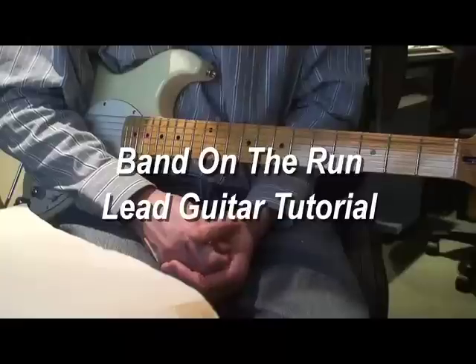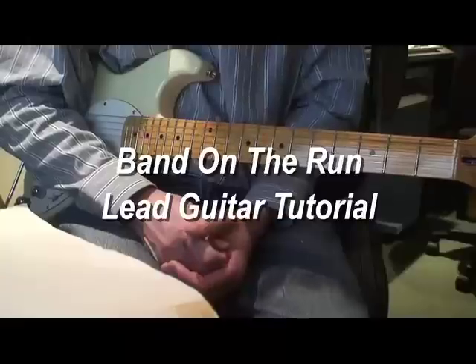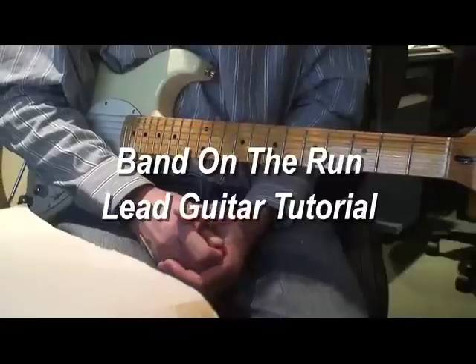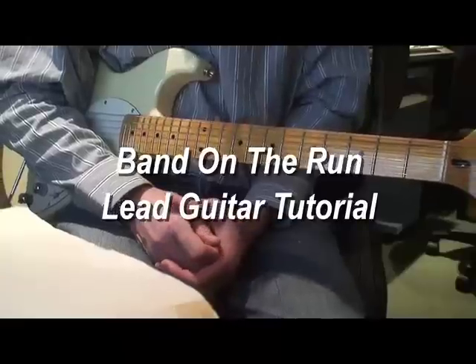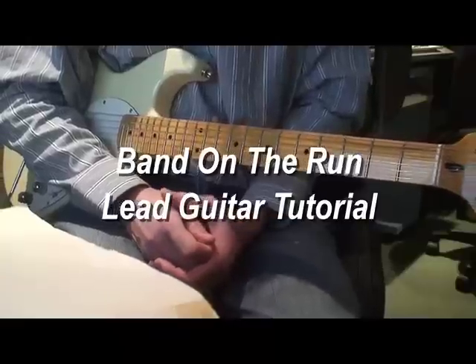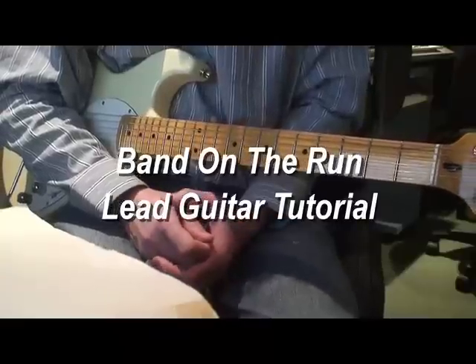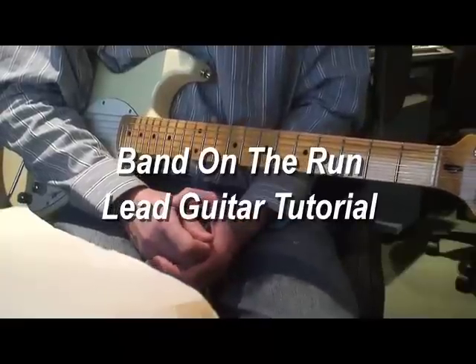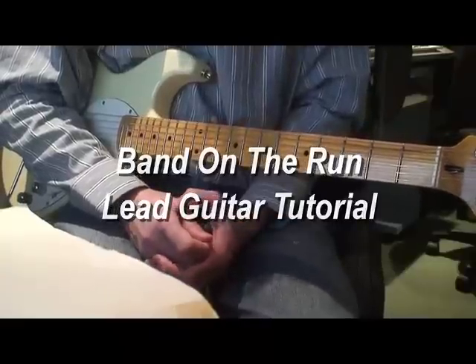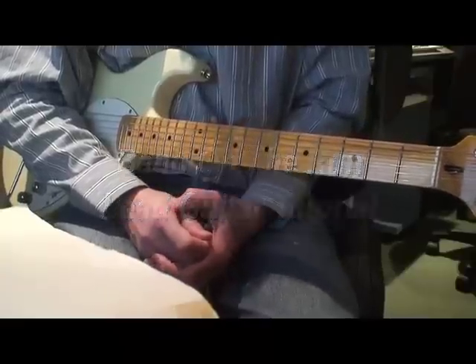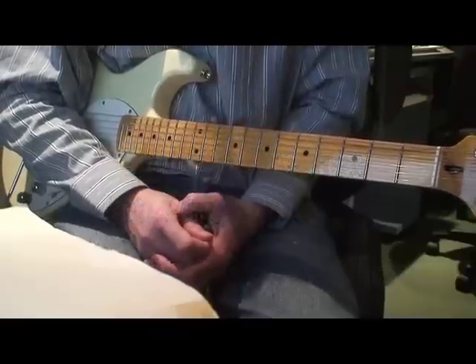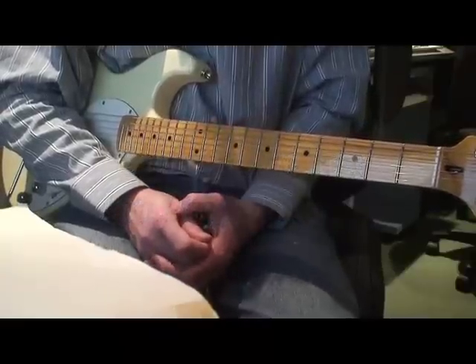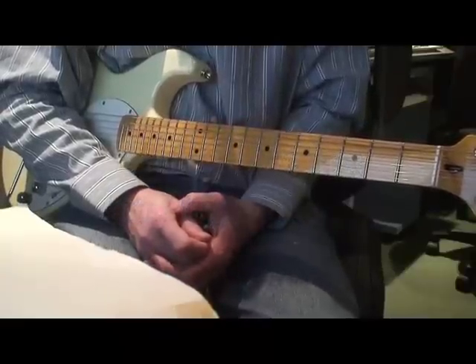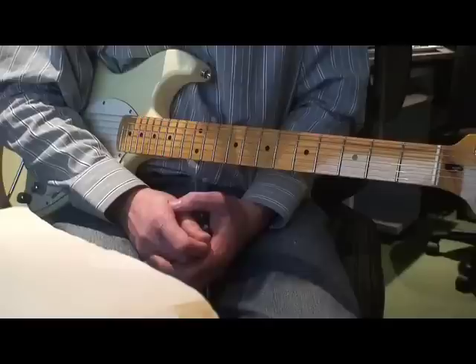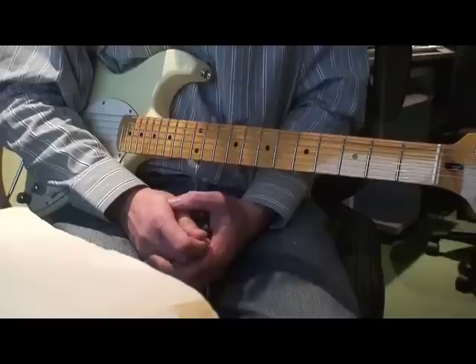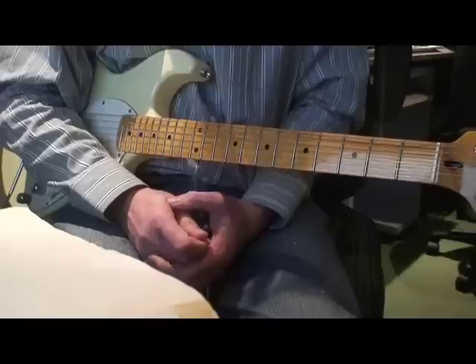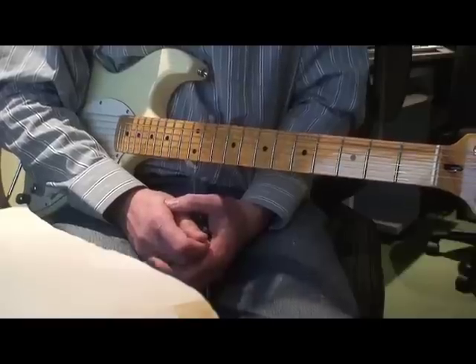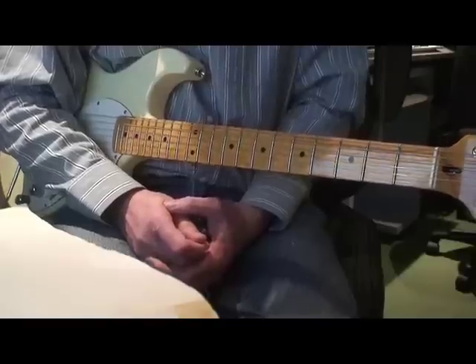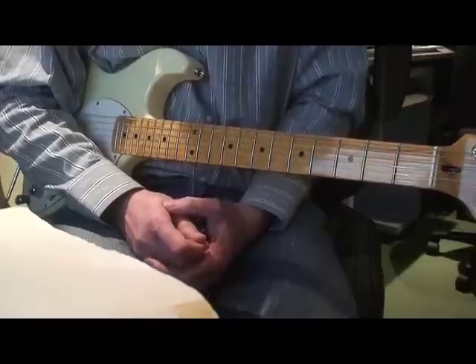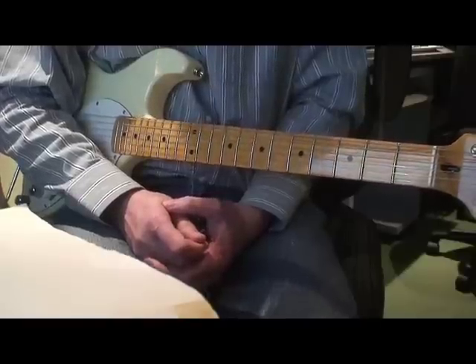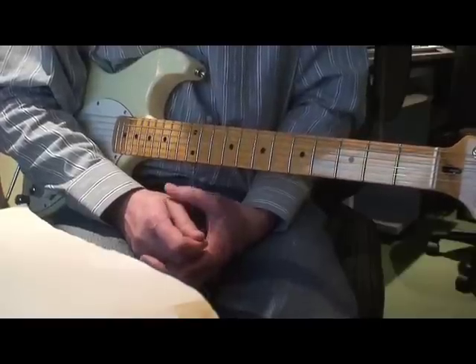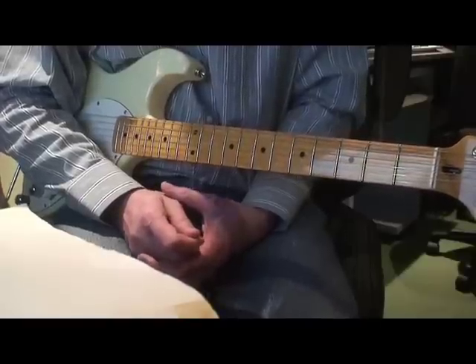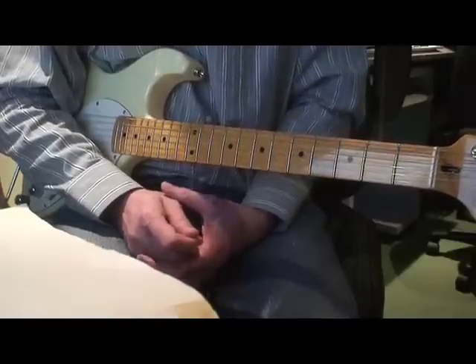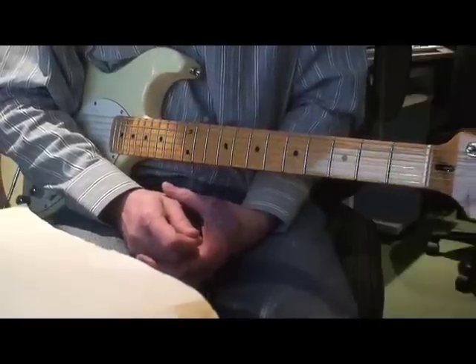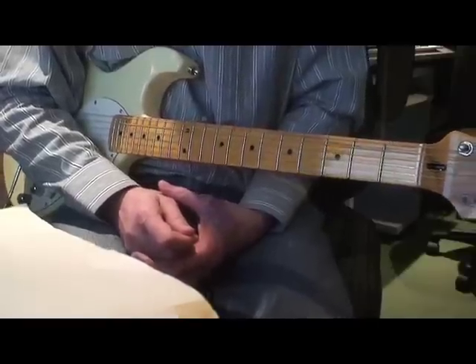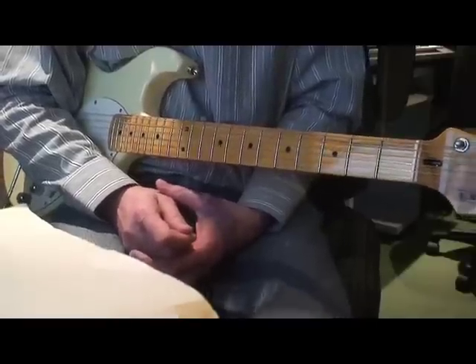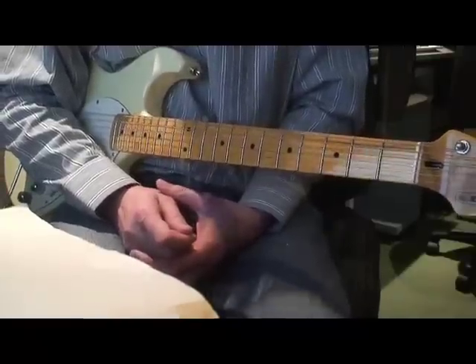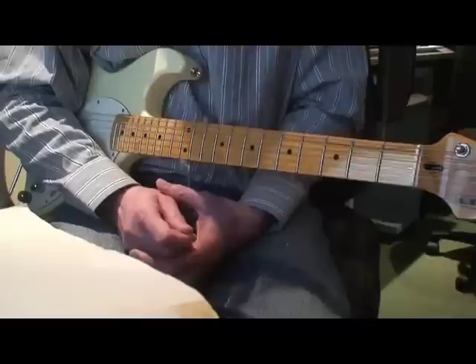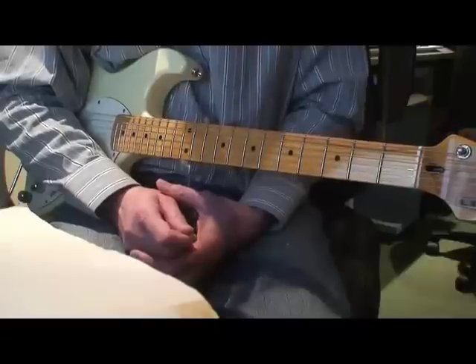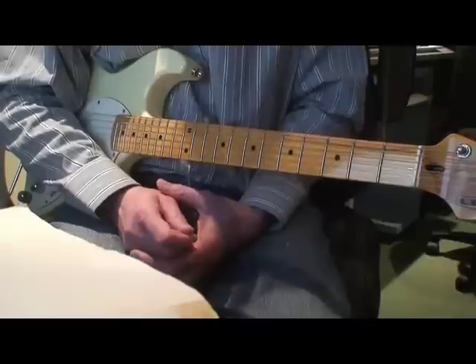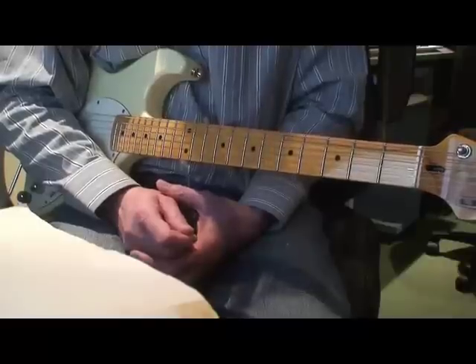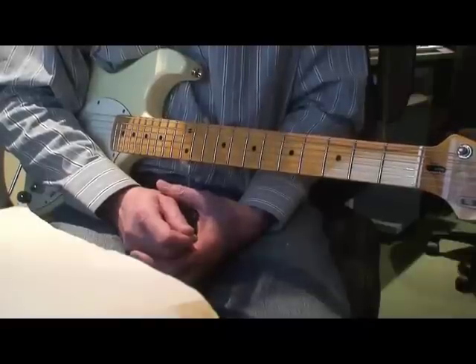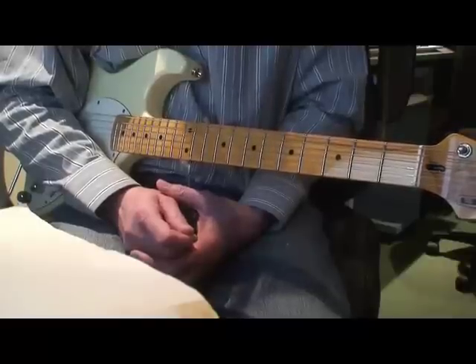How to play the lead guitar for Band on the Run. This is the normal lead guitar — there is another lead guitar which is all bottleneck or slide, which I'll deal with in a separate video. But this is the straightforward lead guitar.